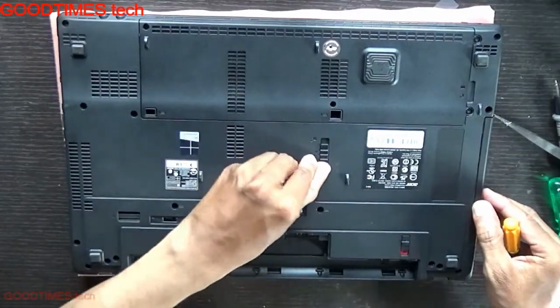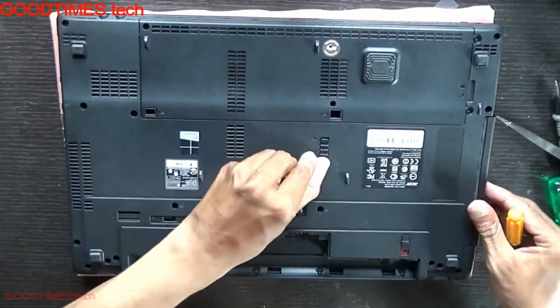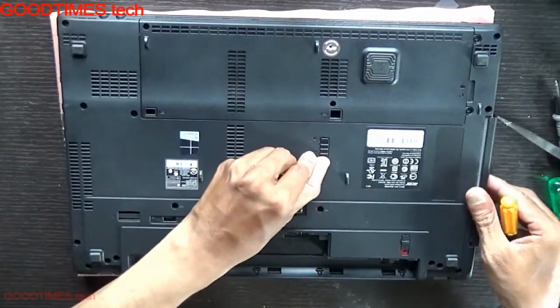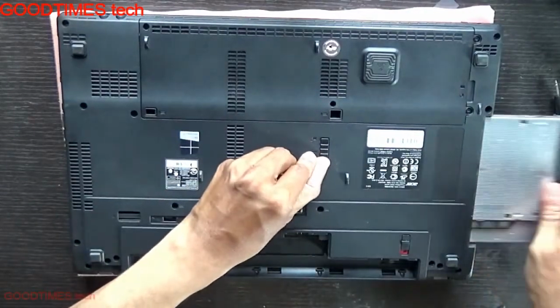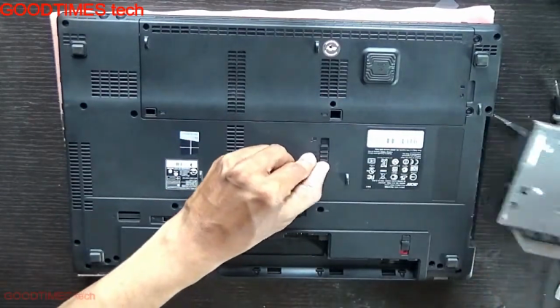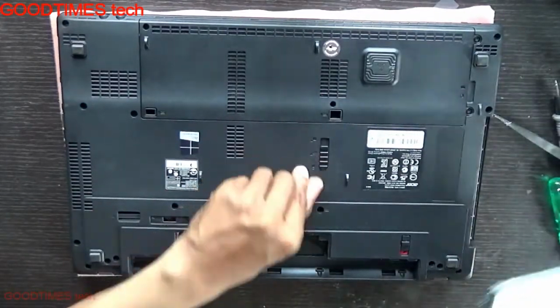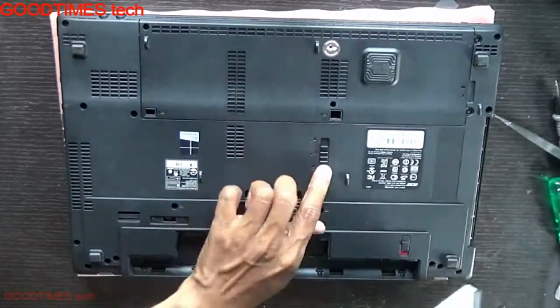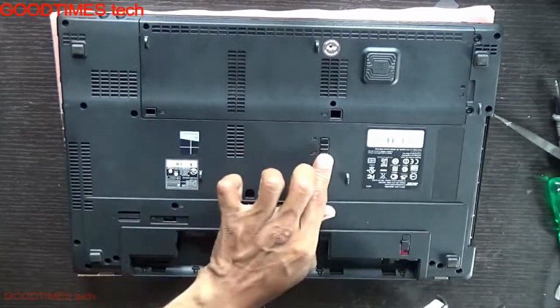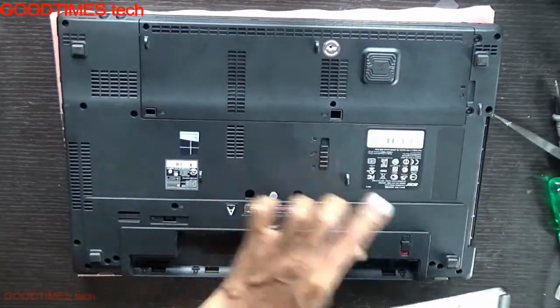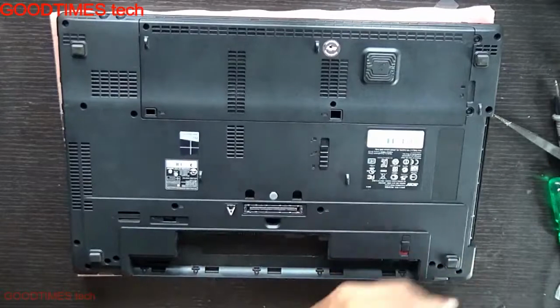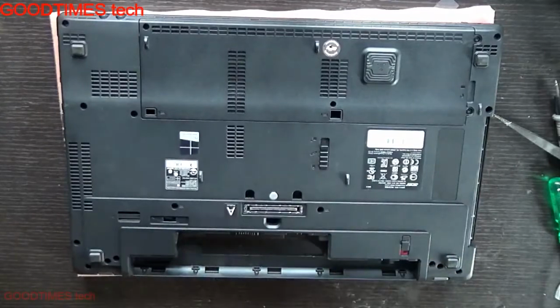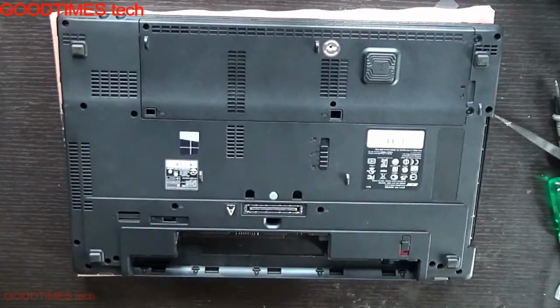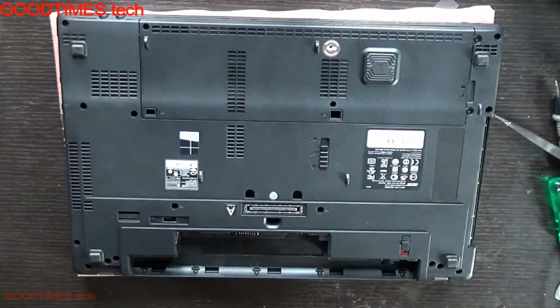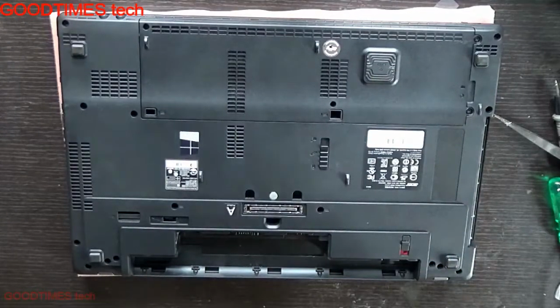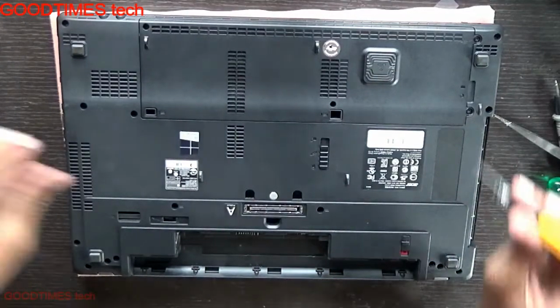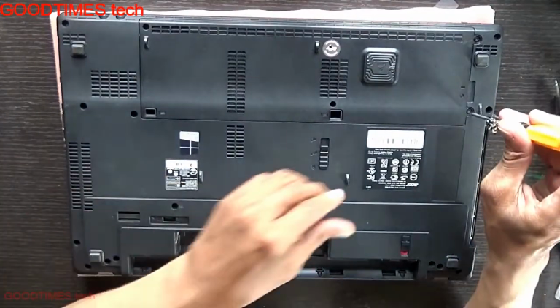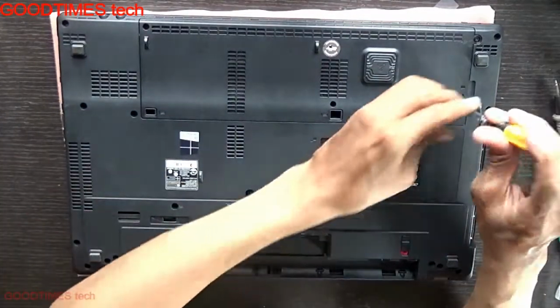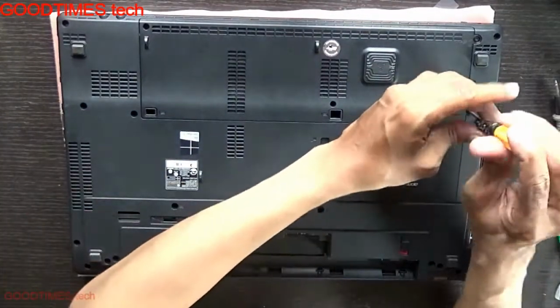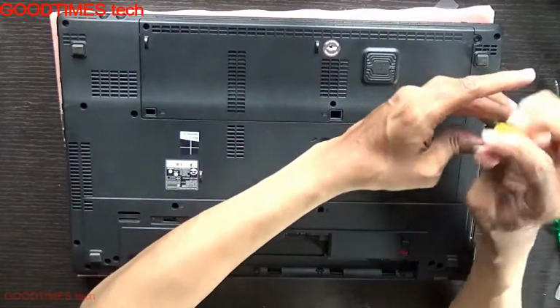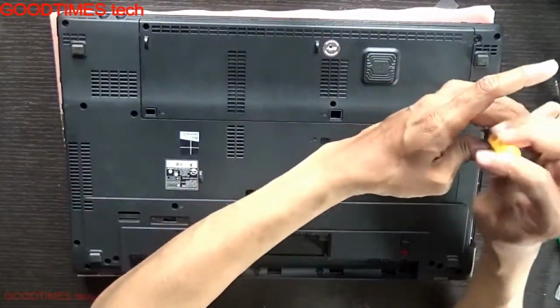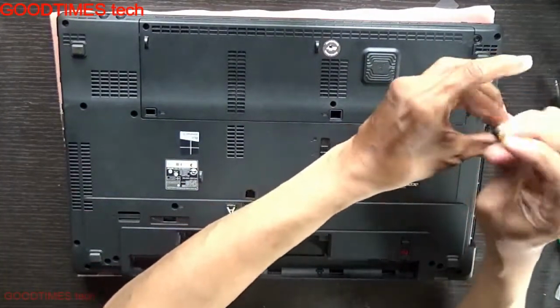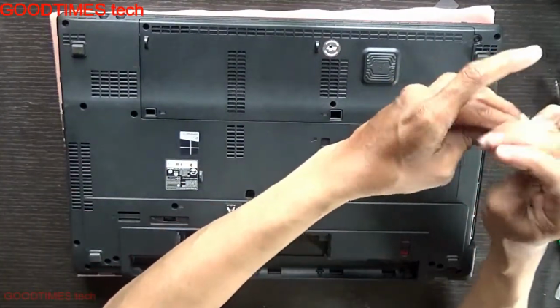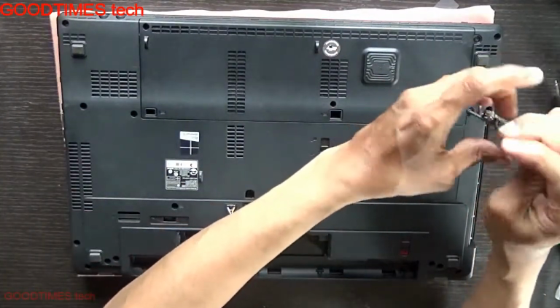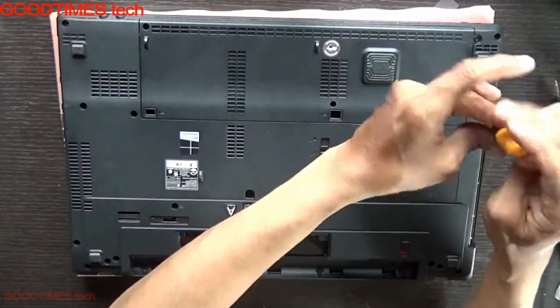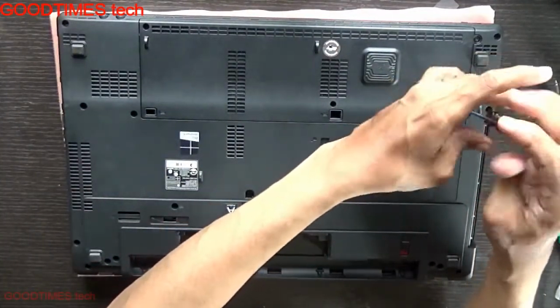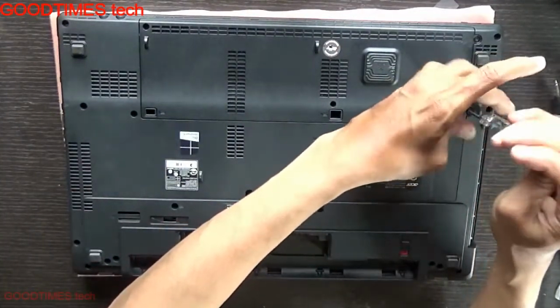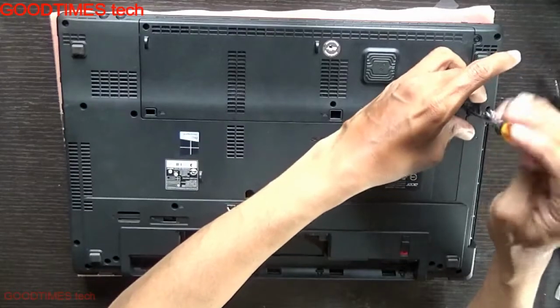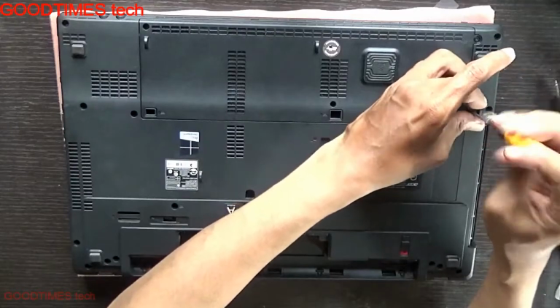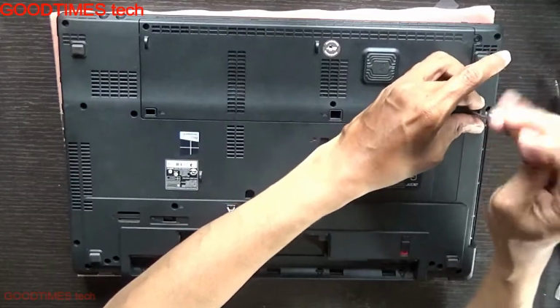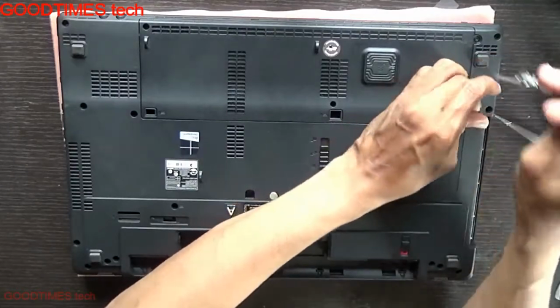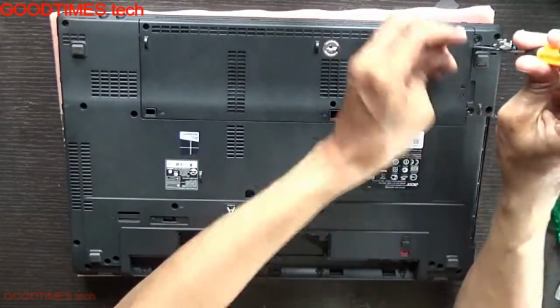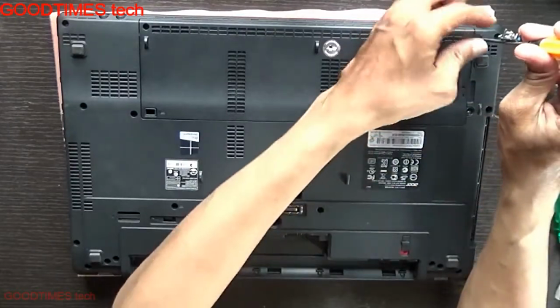Remove the DVD drive like this and slide the DVD drive out. This is the RAM and hard disk compartment tool.